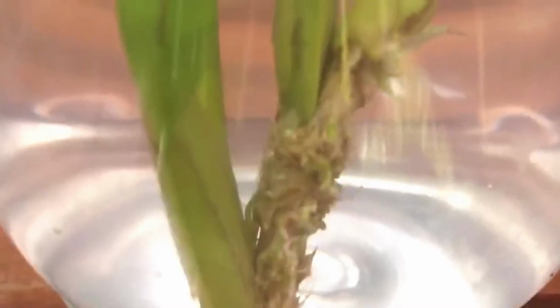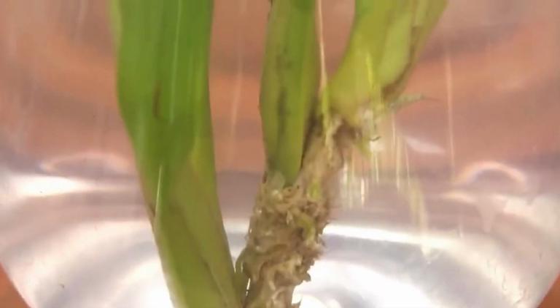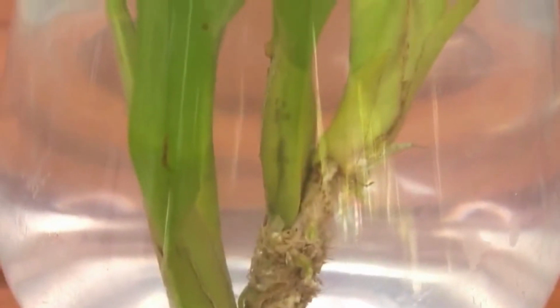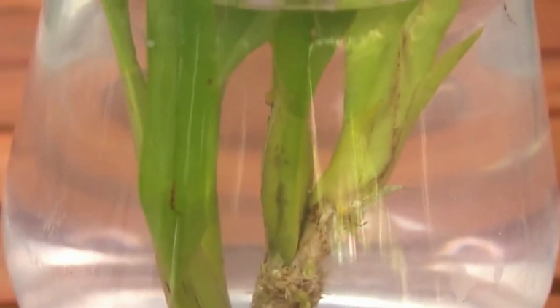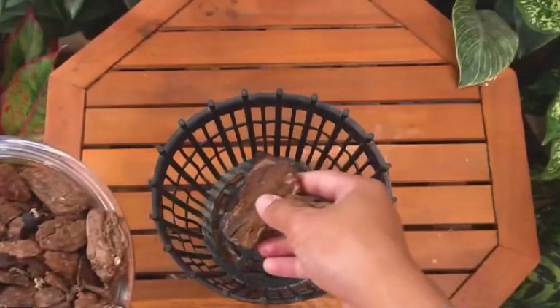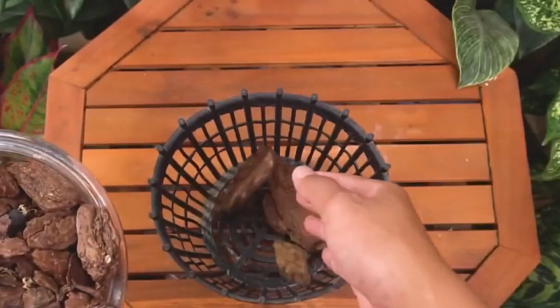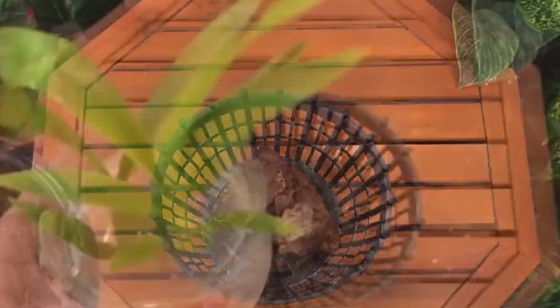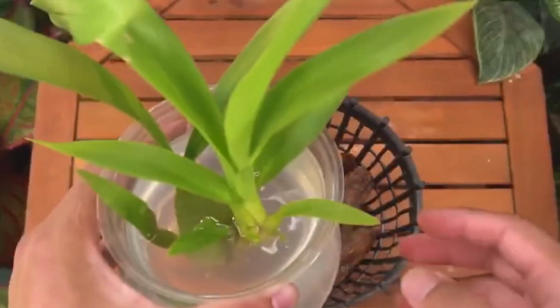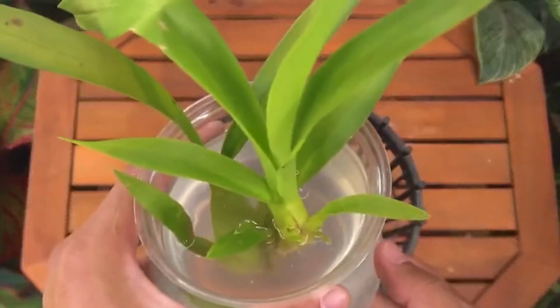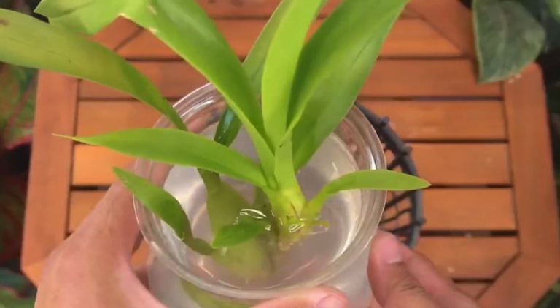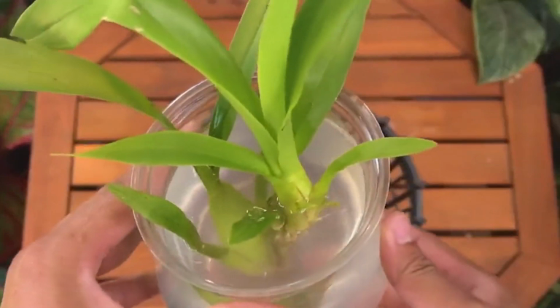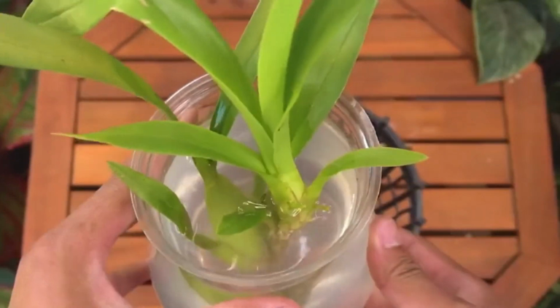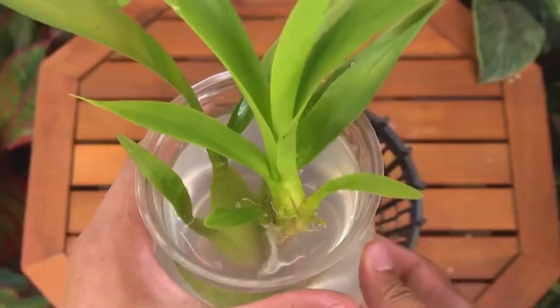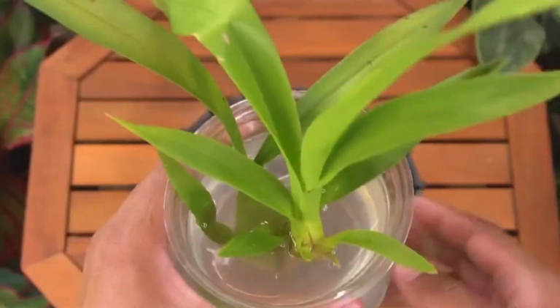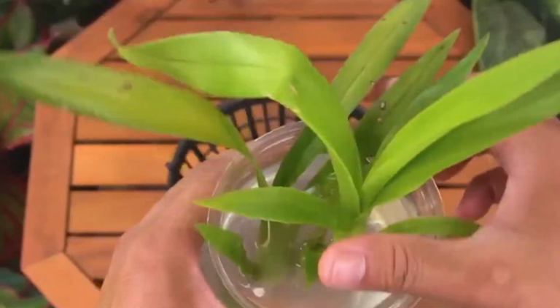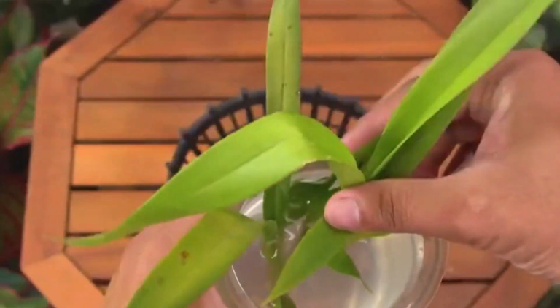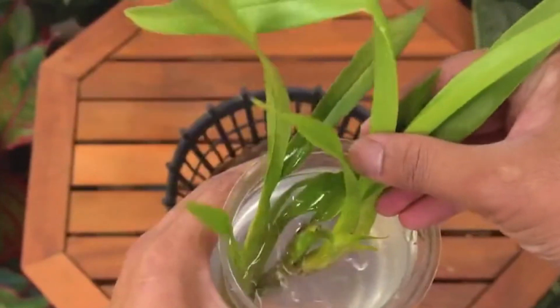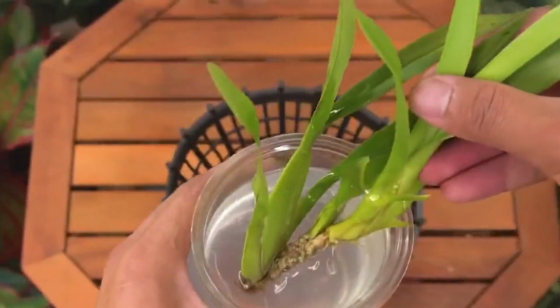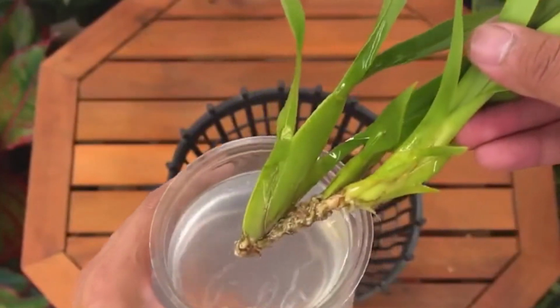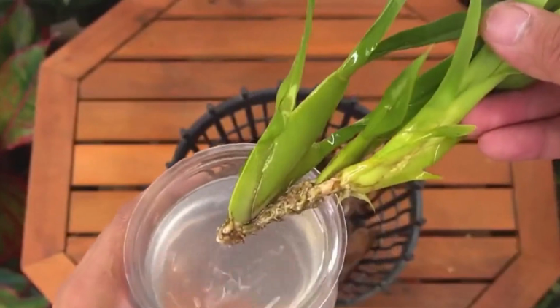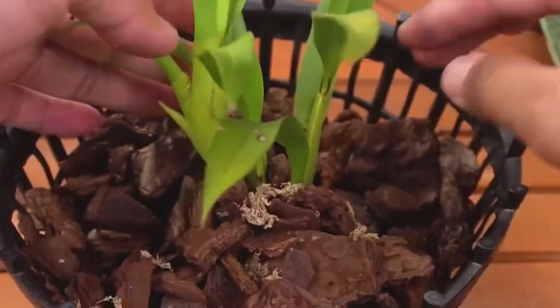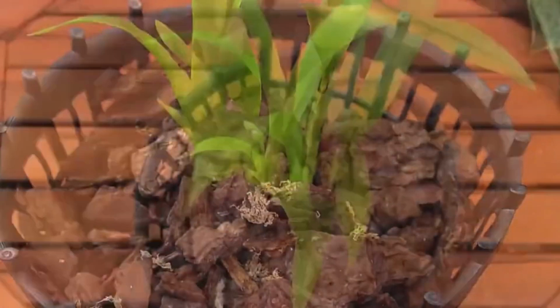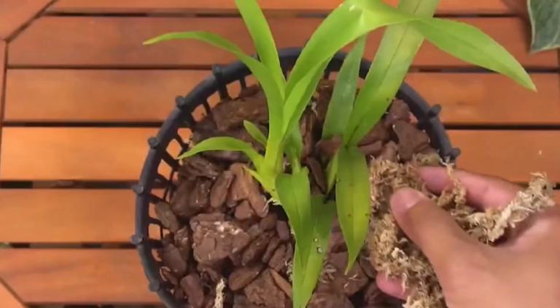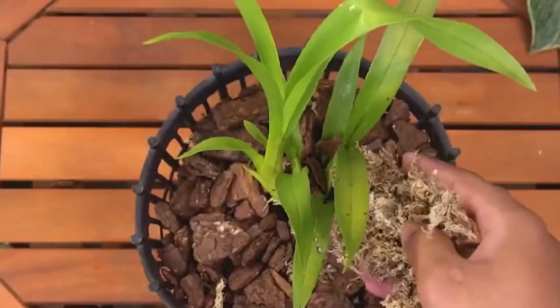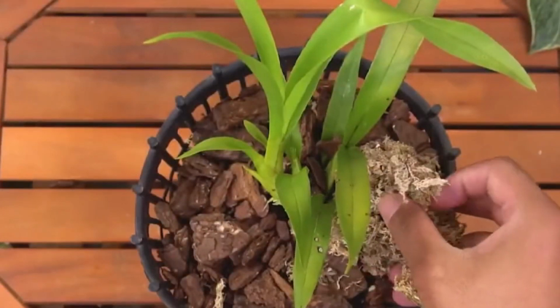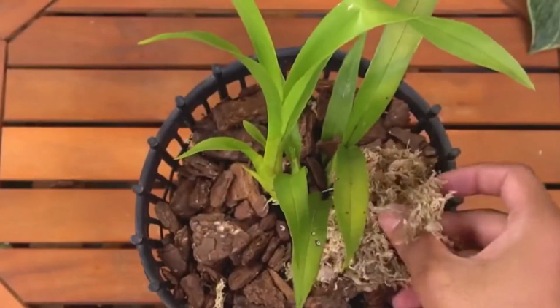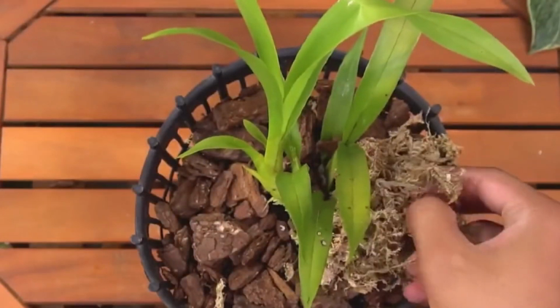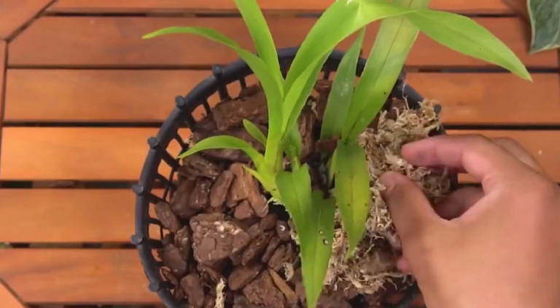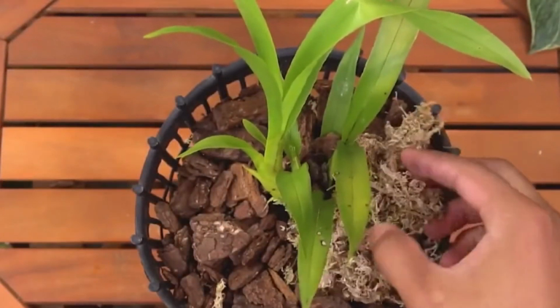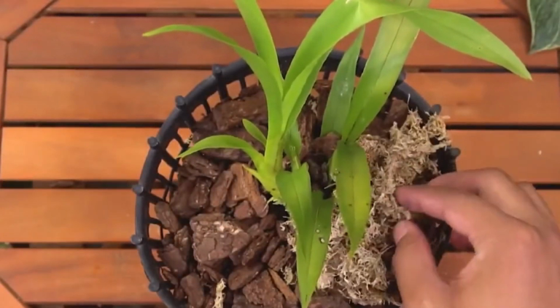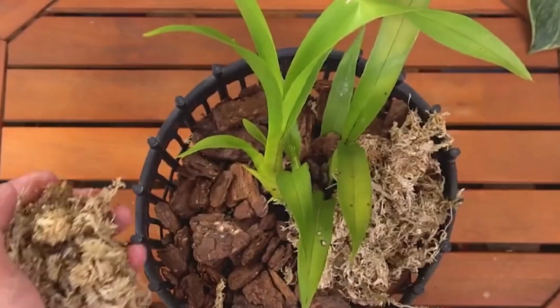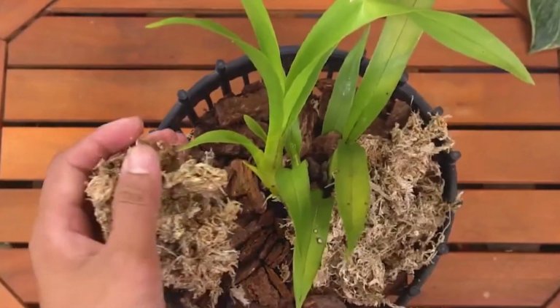After the soak, find some pine bark, prepare the plant material, replant it in a pot, and water it with garlic water. You can water it with garlic water during regular watering, spray the leaves, and water the roots.